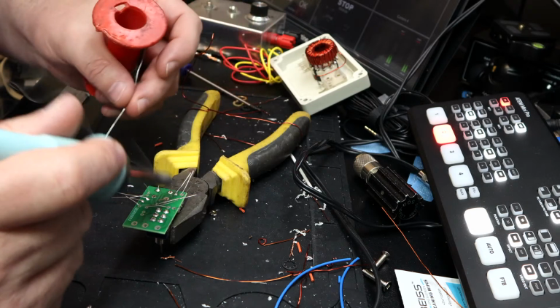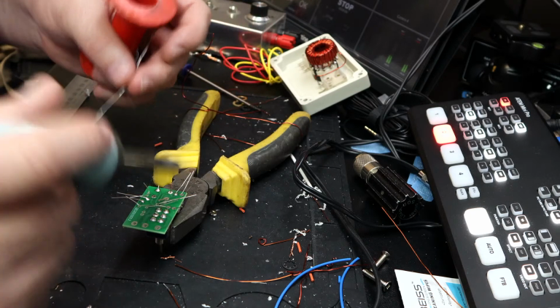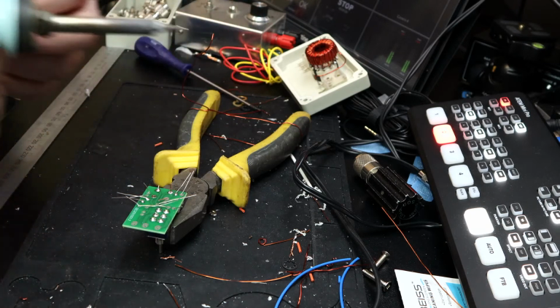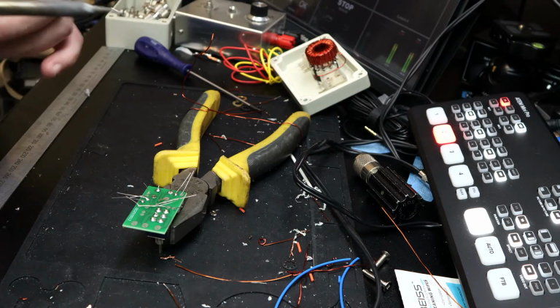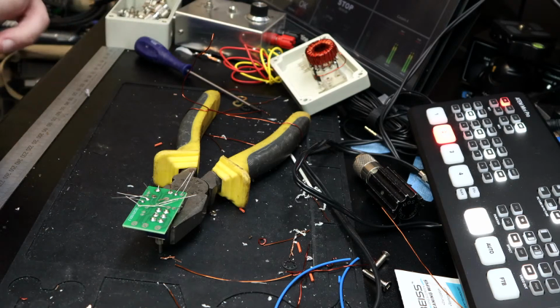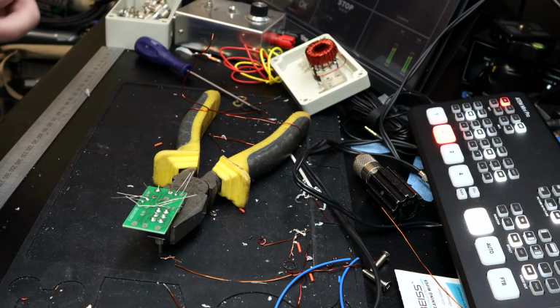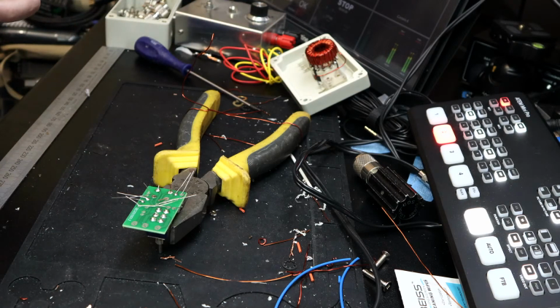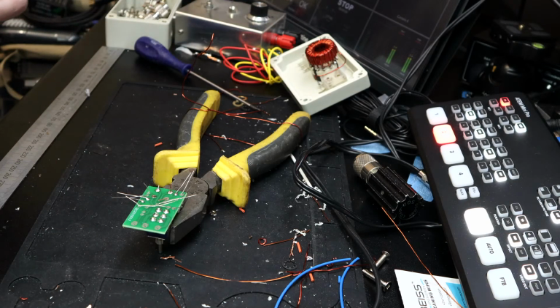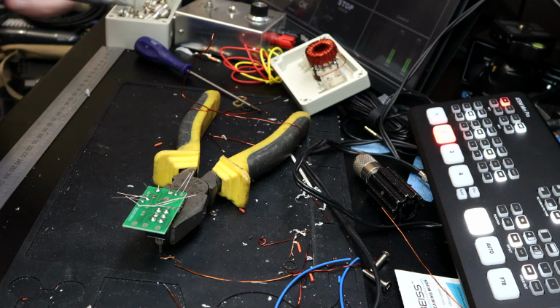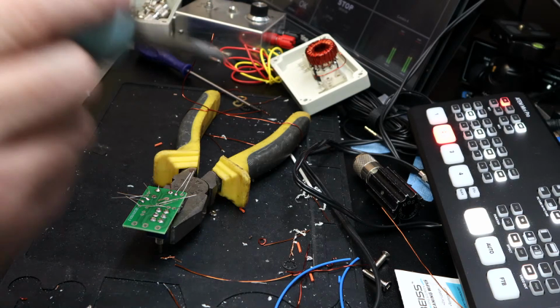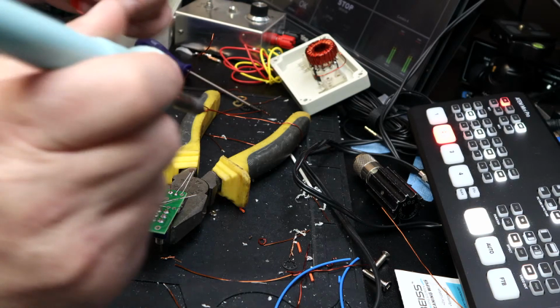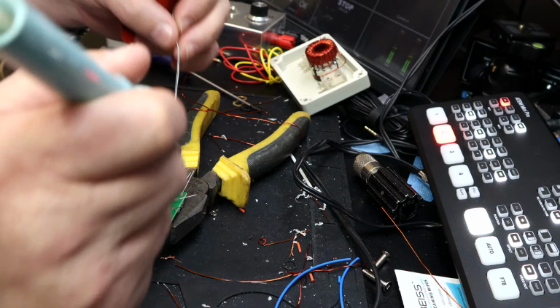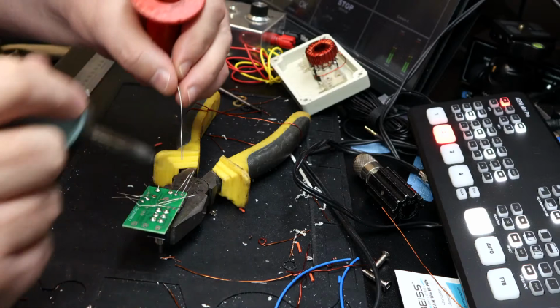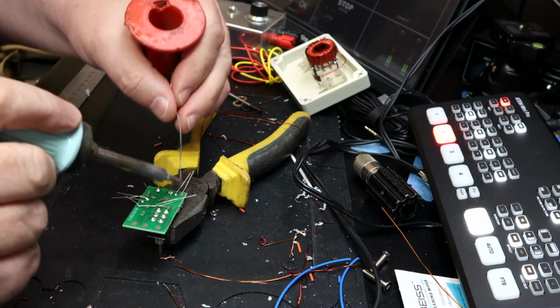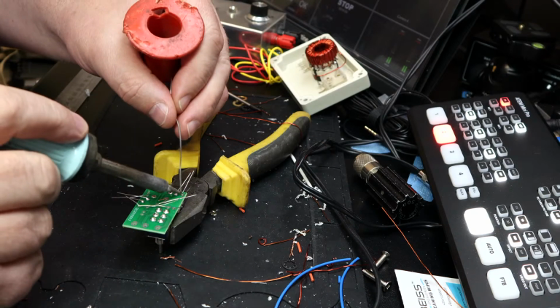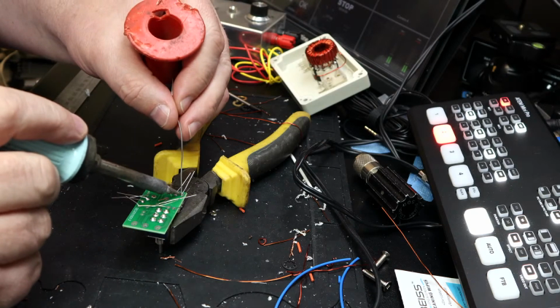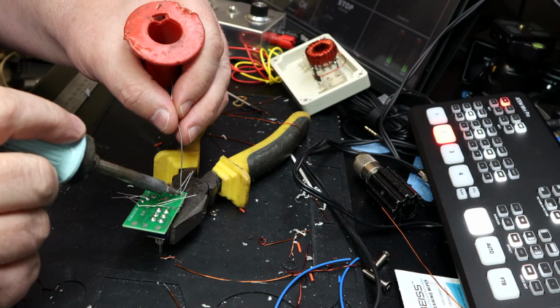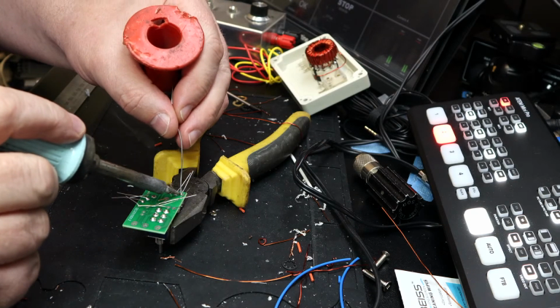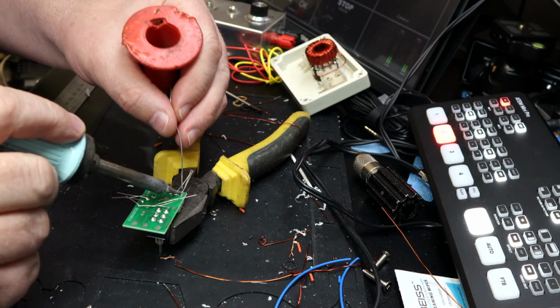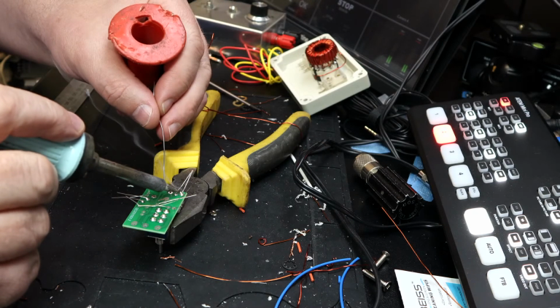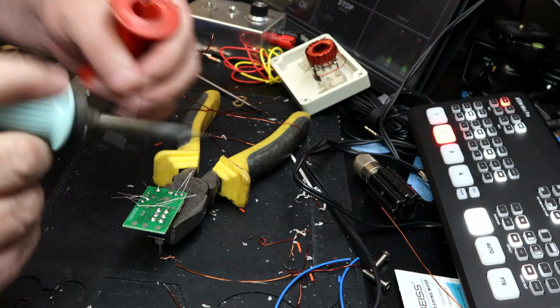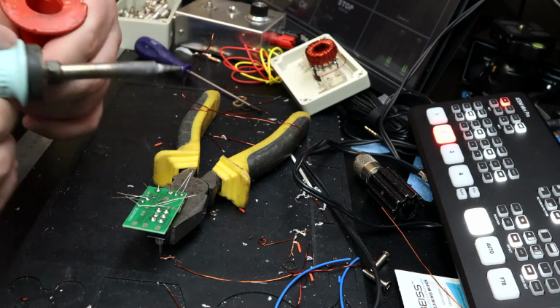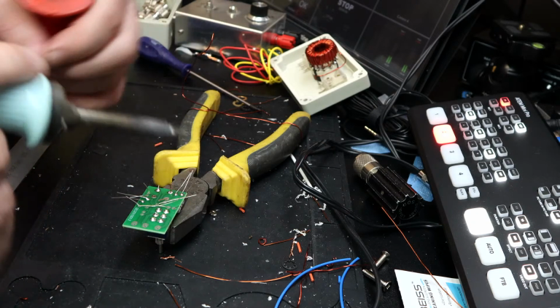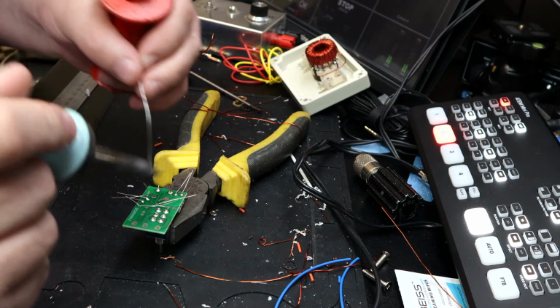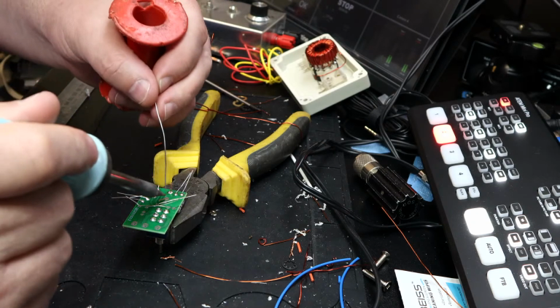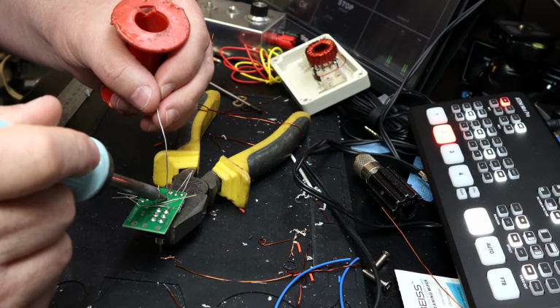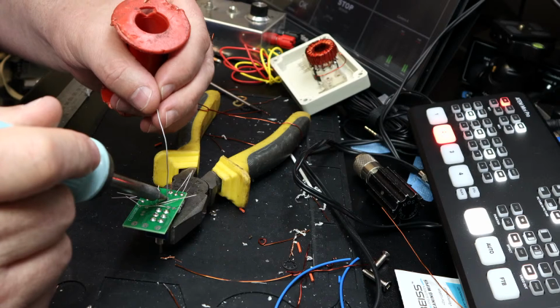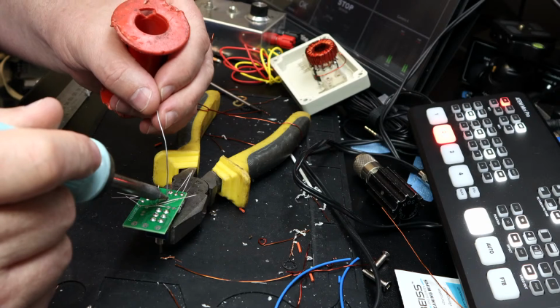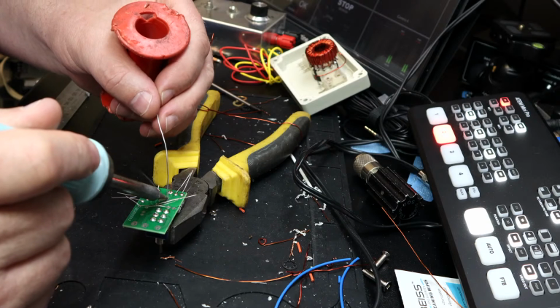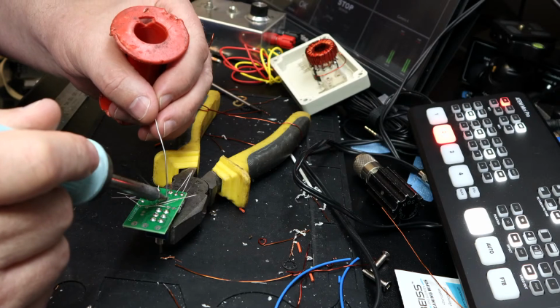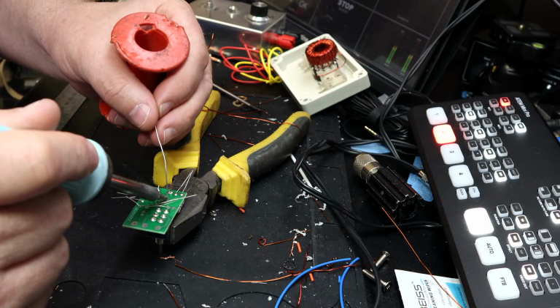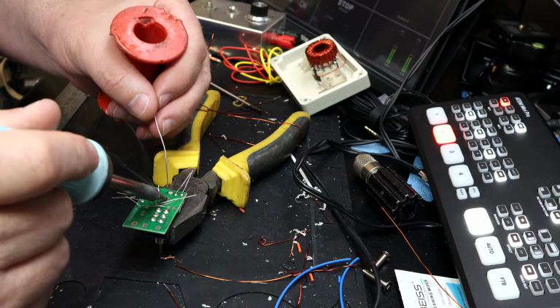I find soldering these things up is very therapeutic. I'm determined to get it finished.